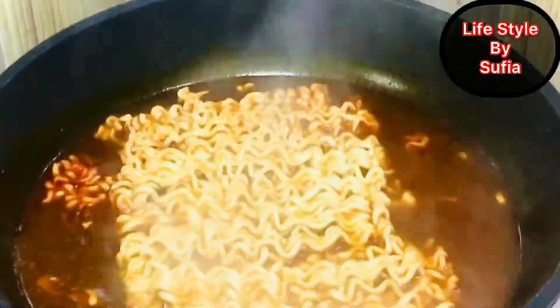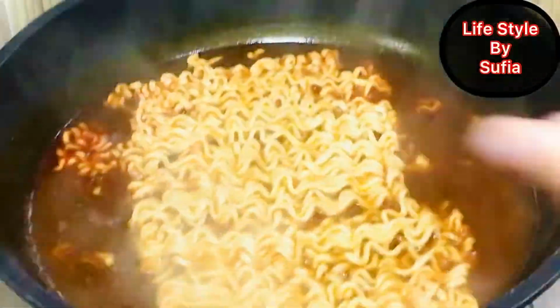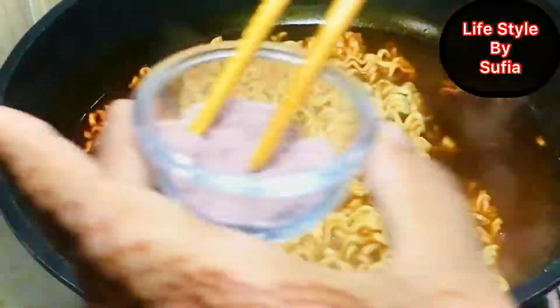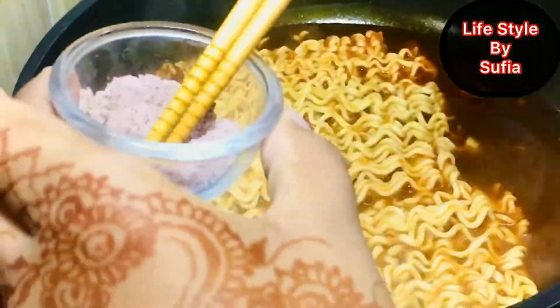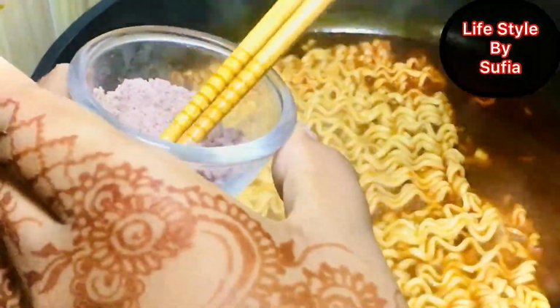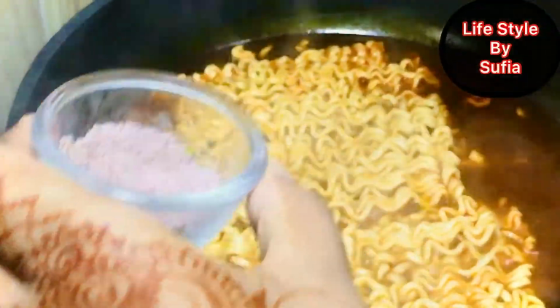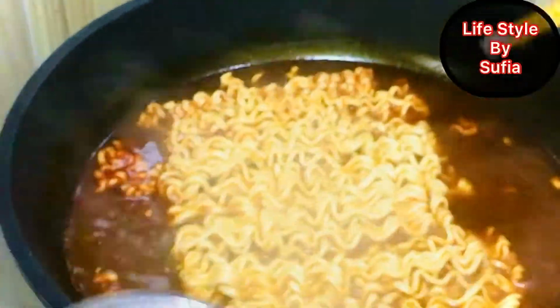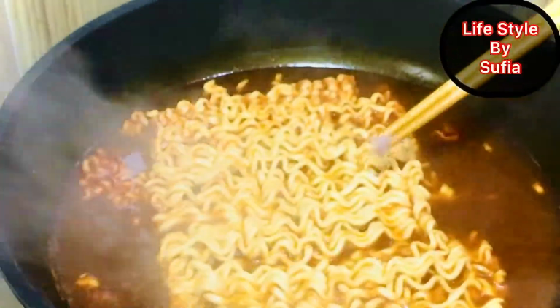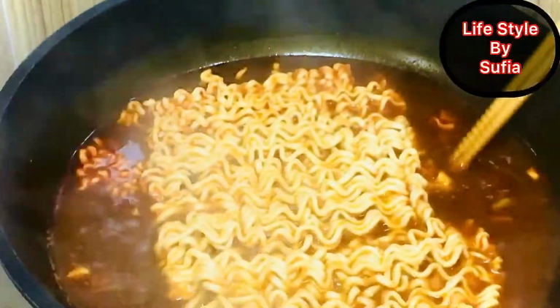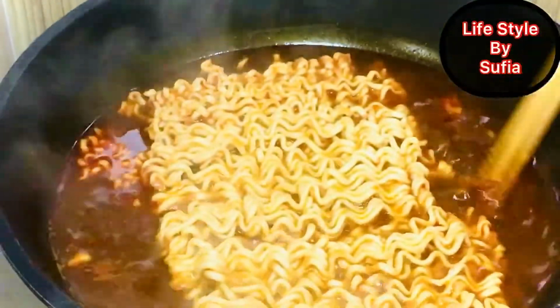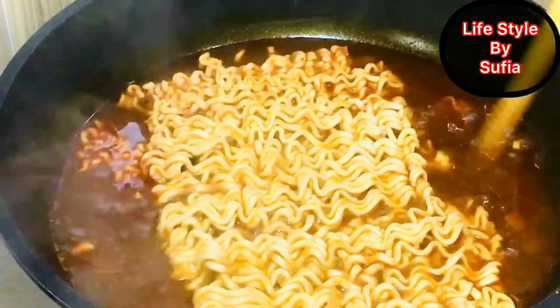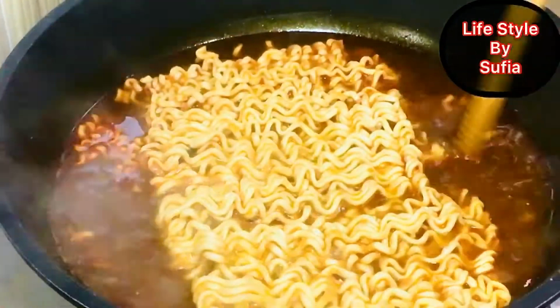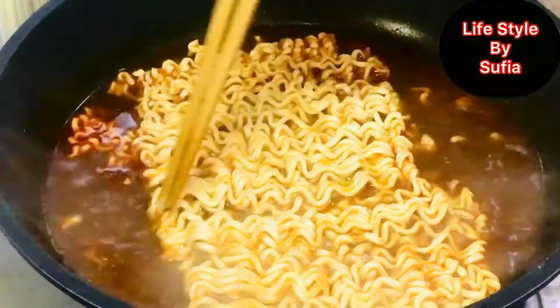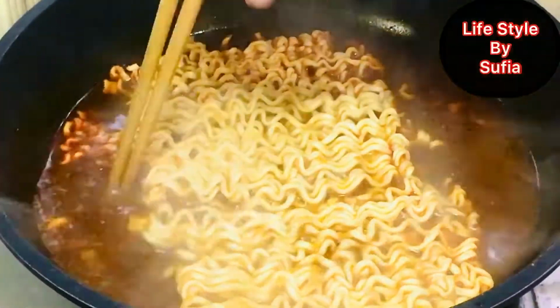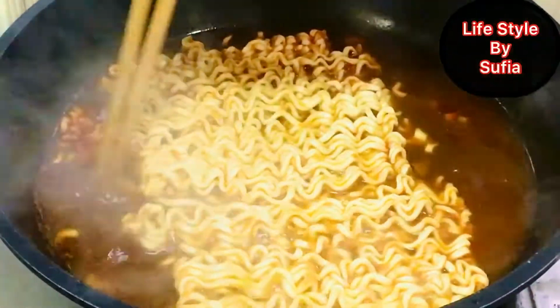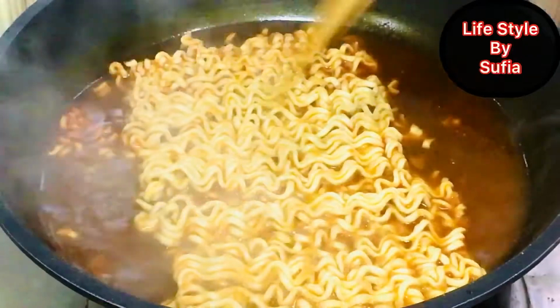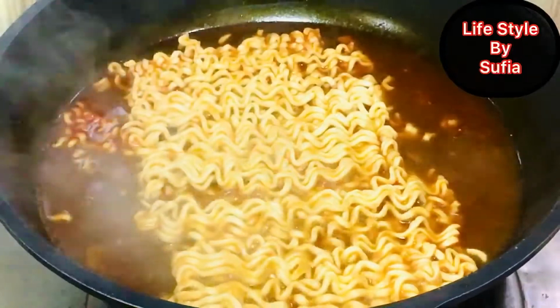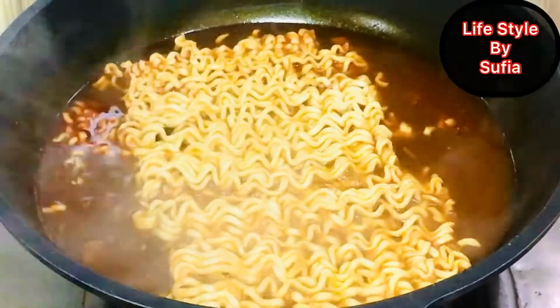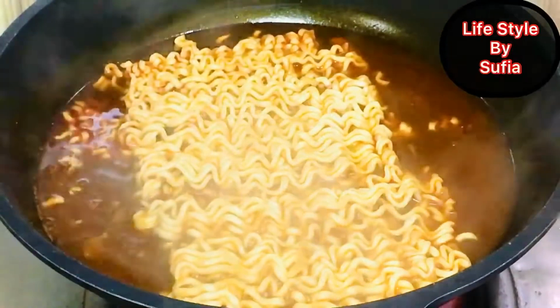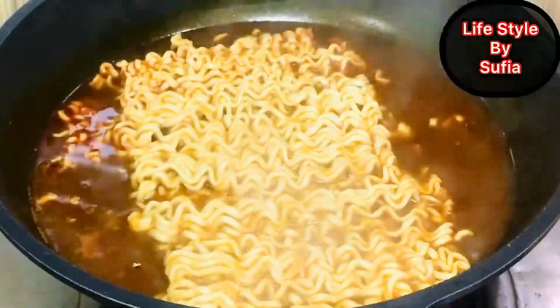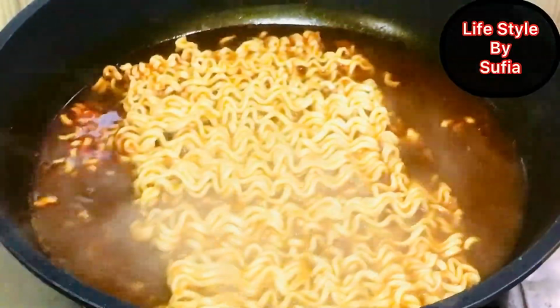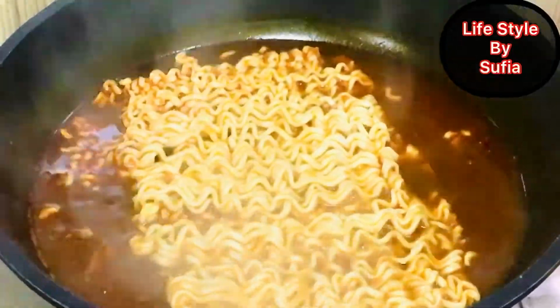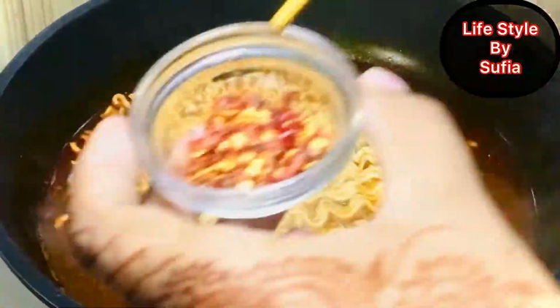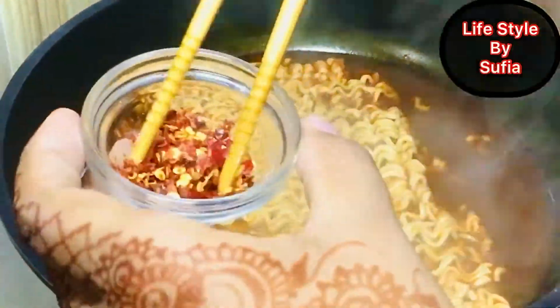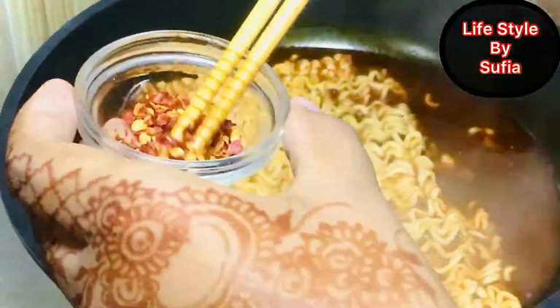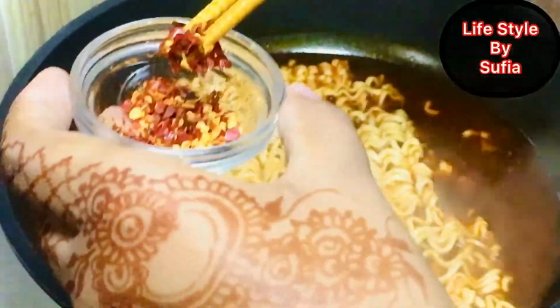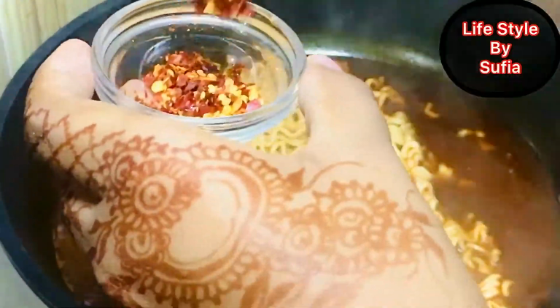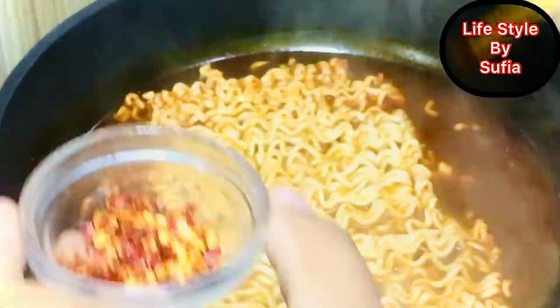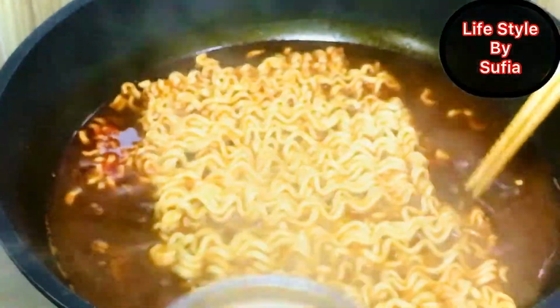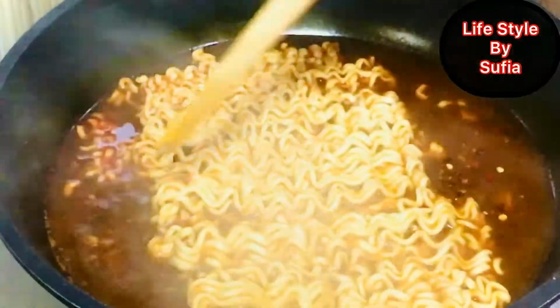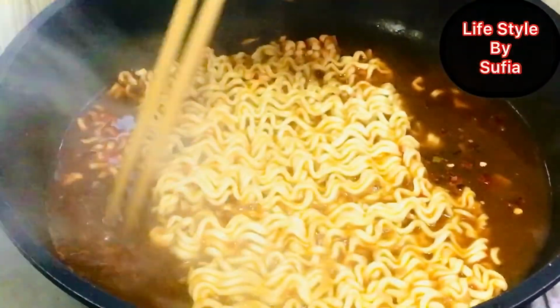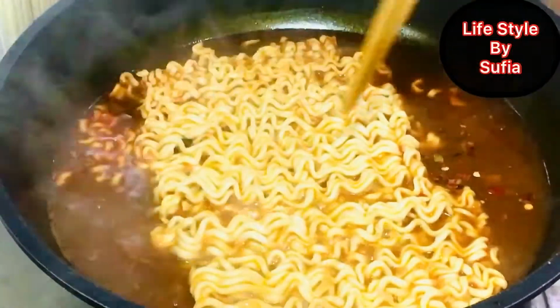So guys, now I'm going to add a little bit of salt, a little bit of chili powder, and a little bit of cumin powder here.